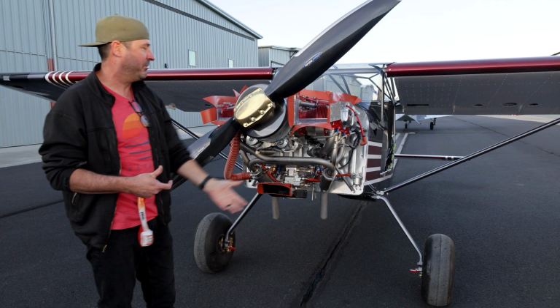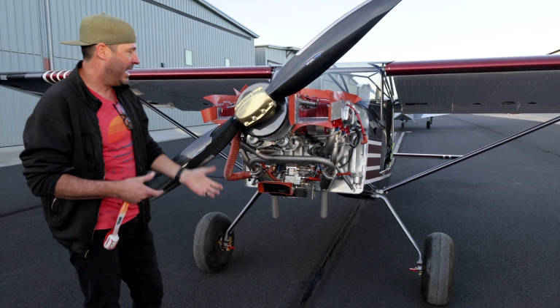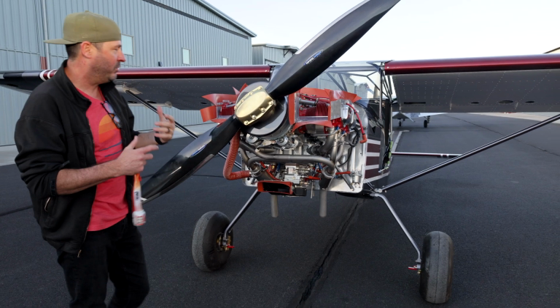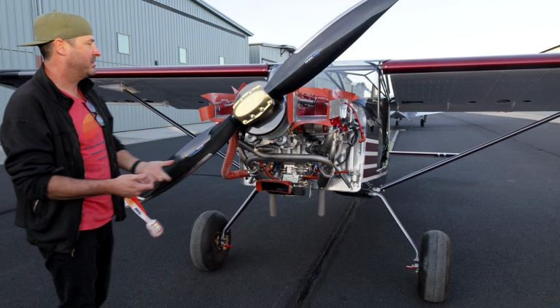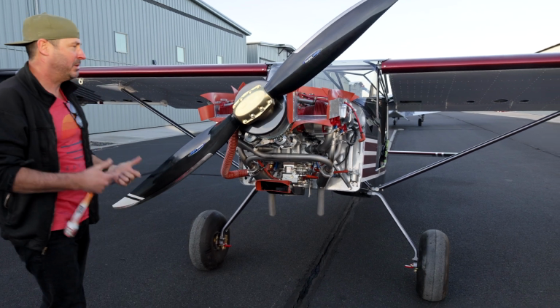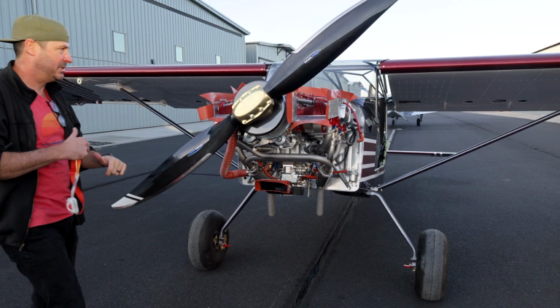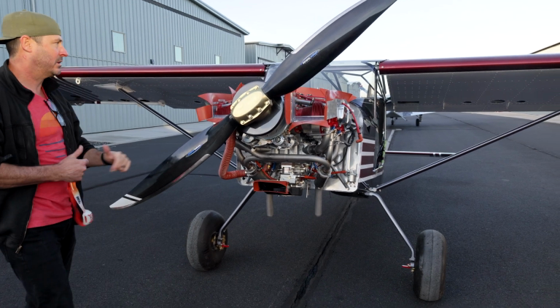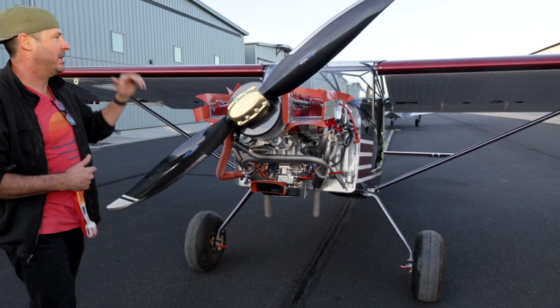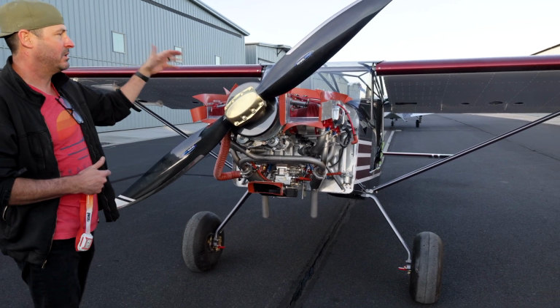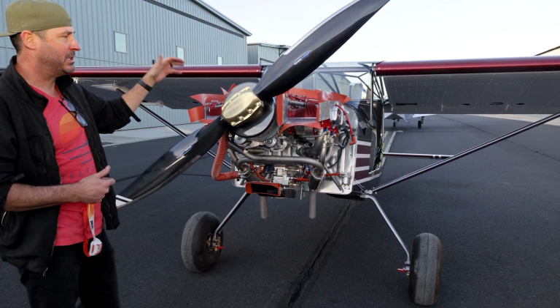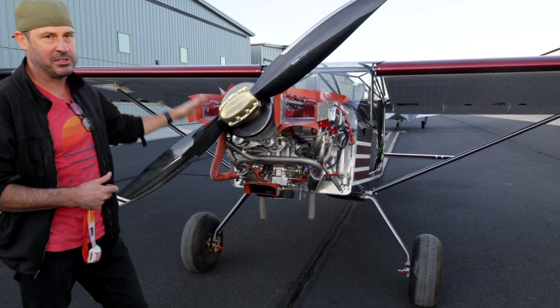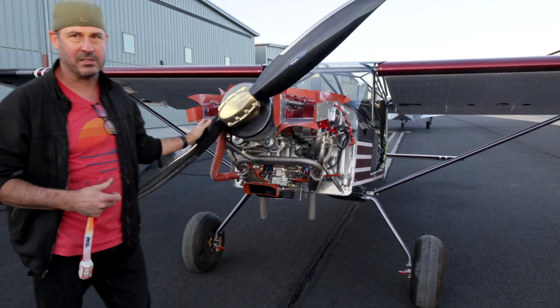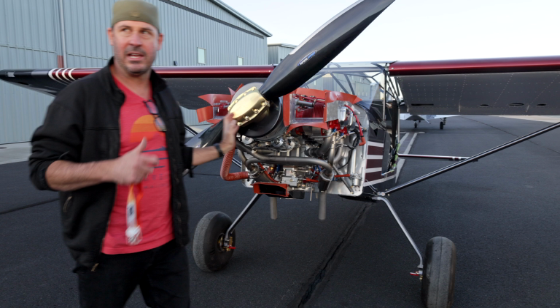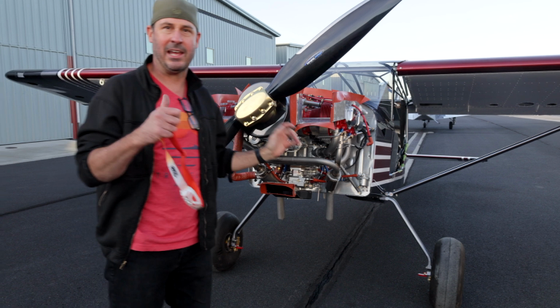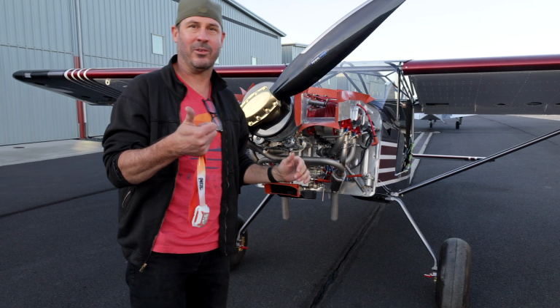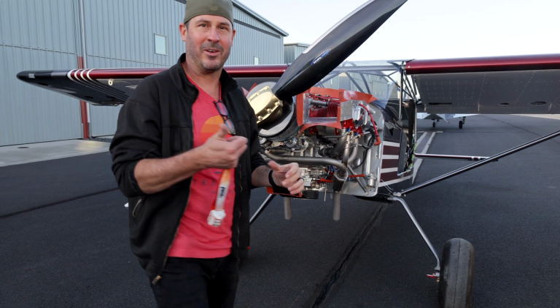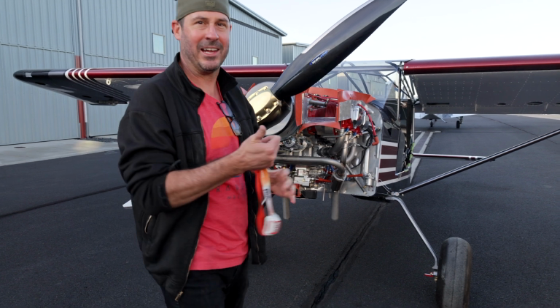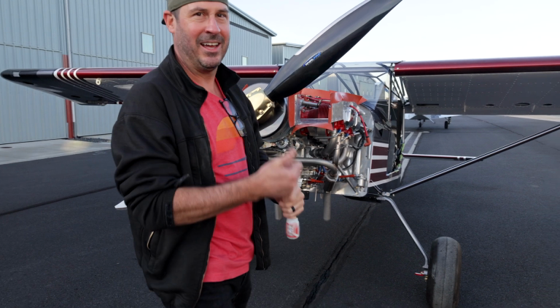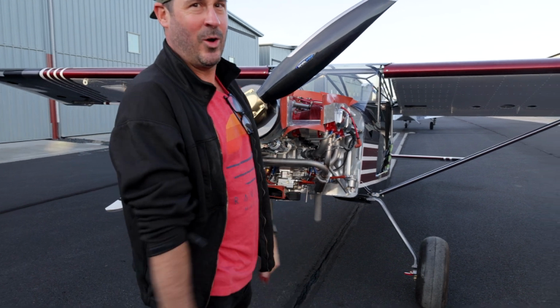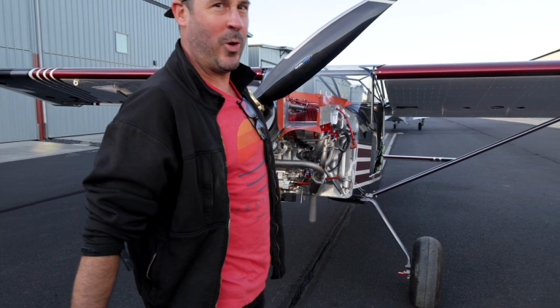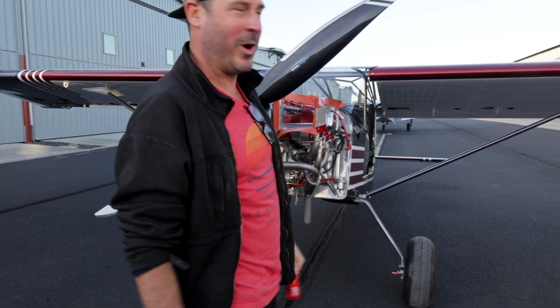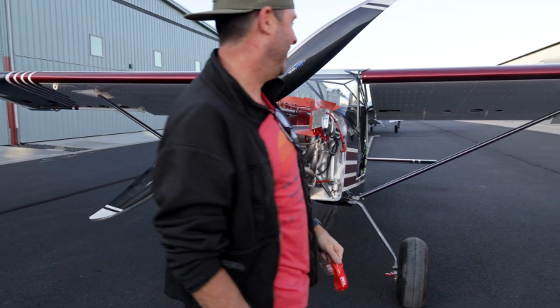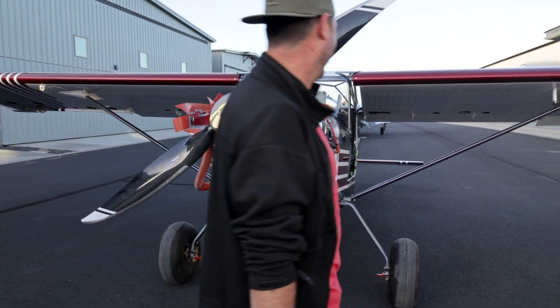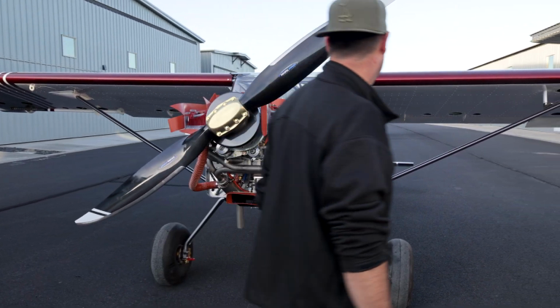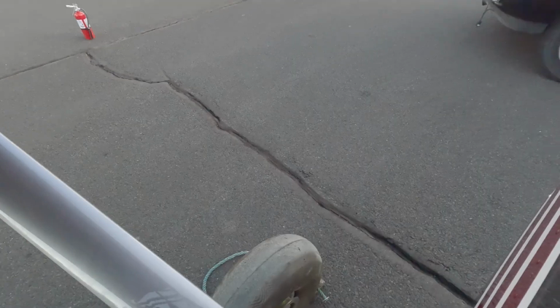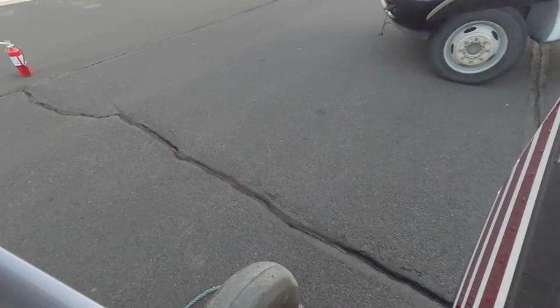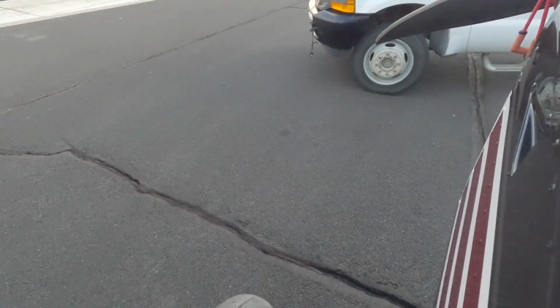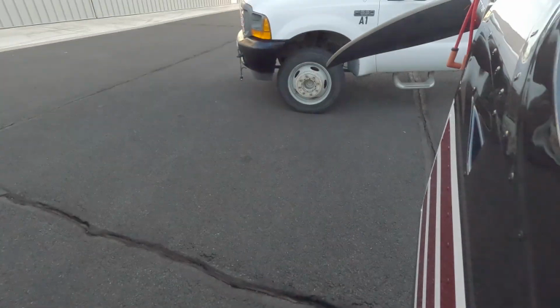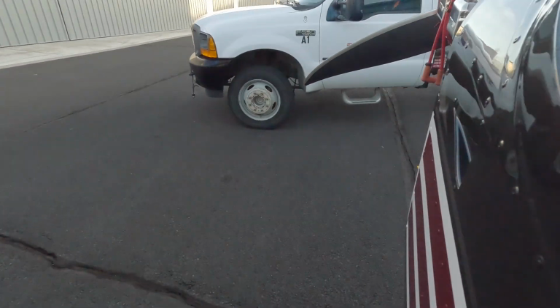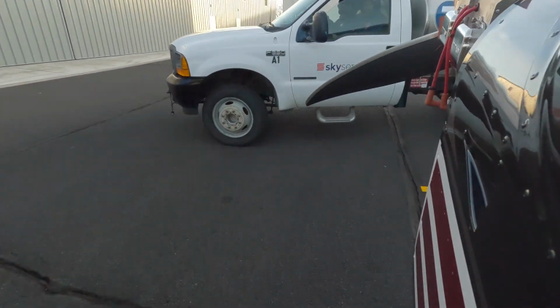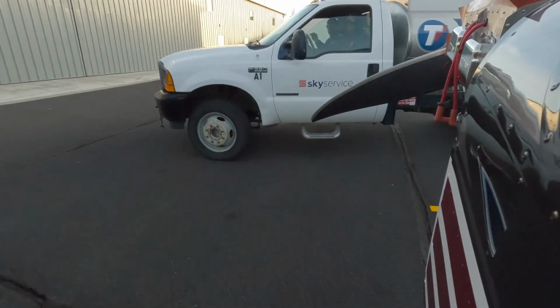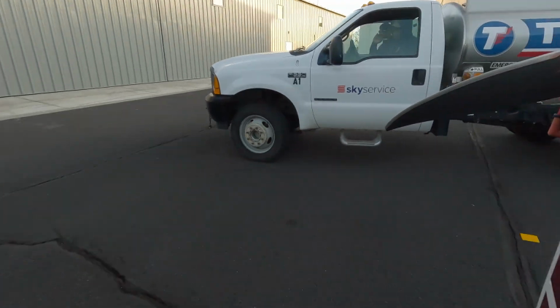After that, we'll put the spark plugs in, torque them down, hook up the ignition system, and get ready to crank. All right, let's do this. Let's go.